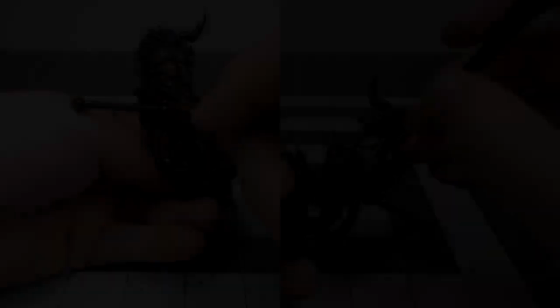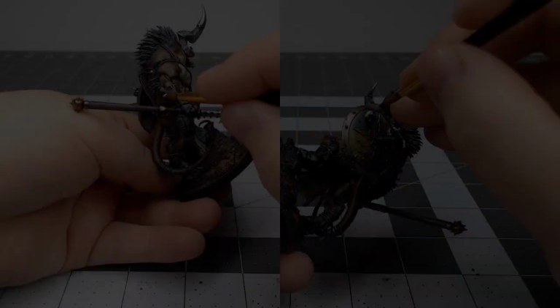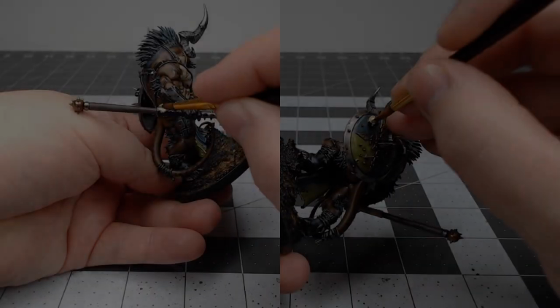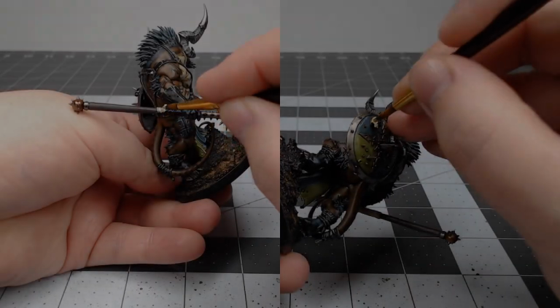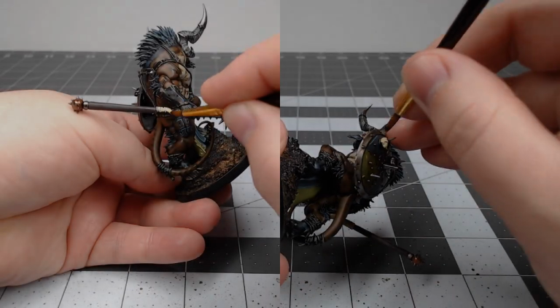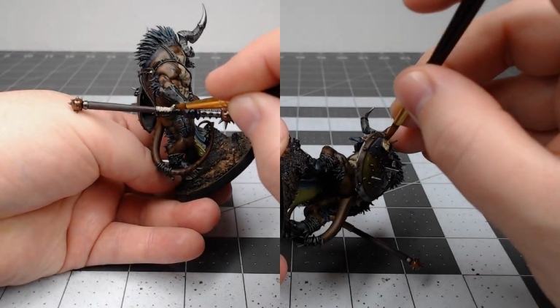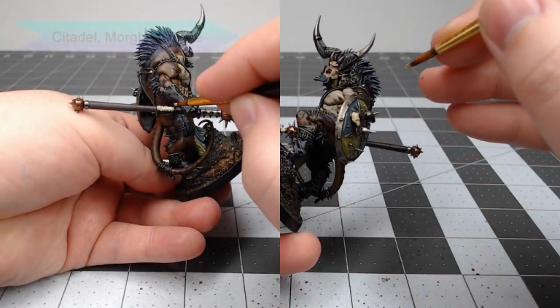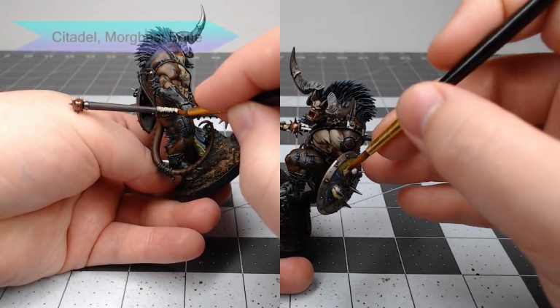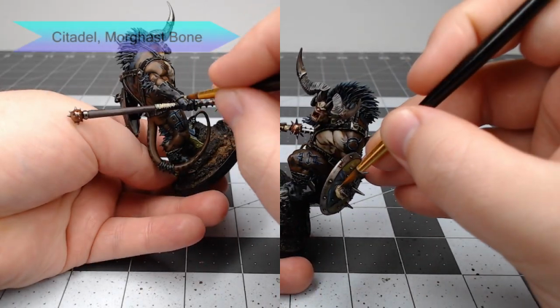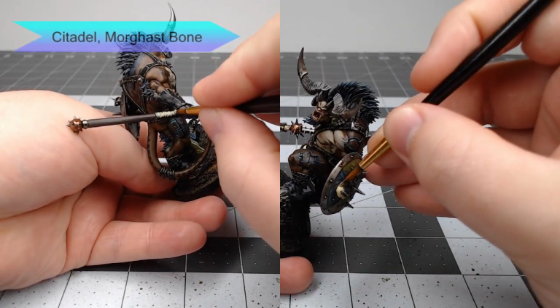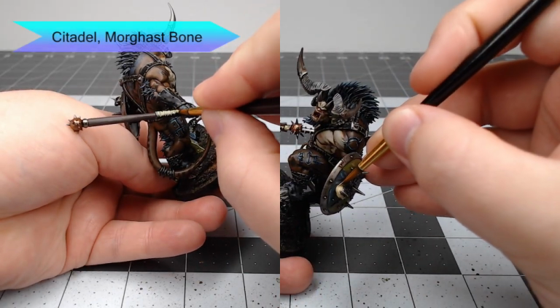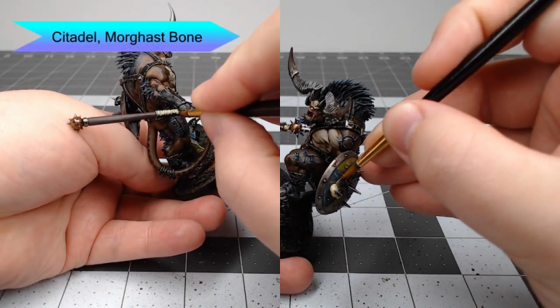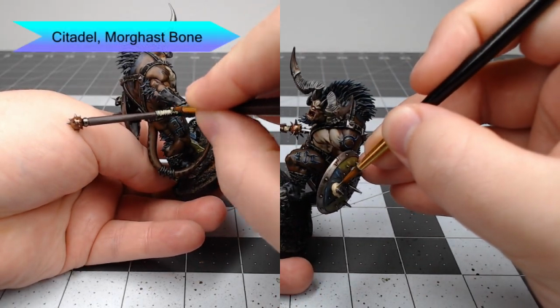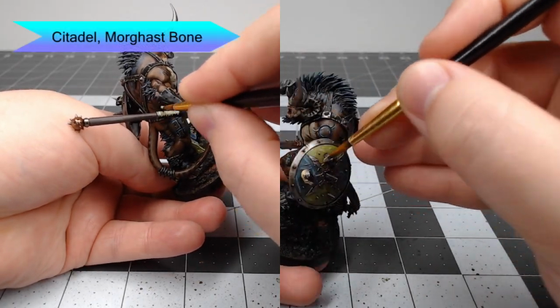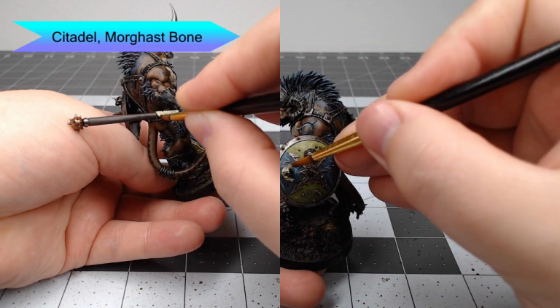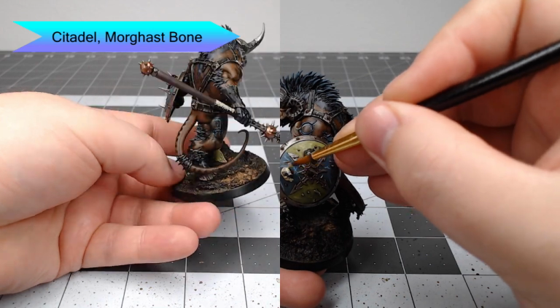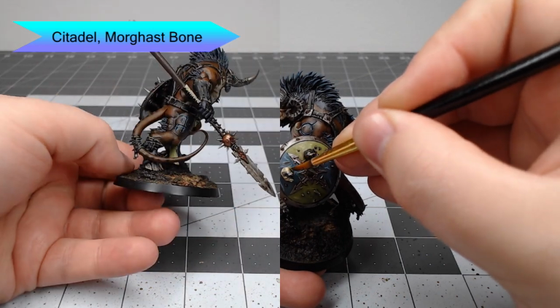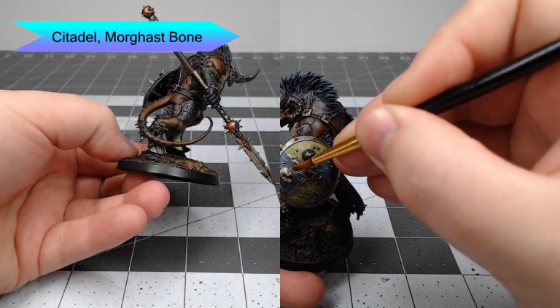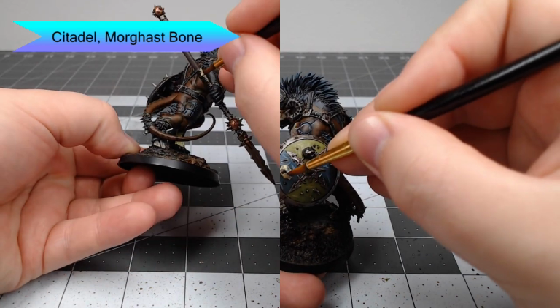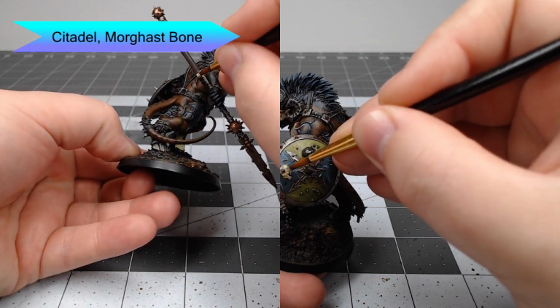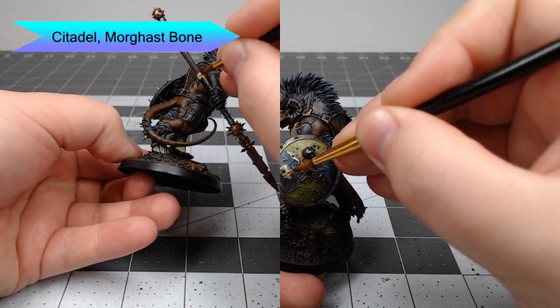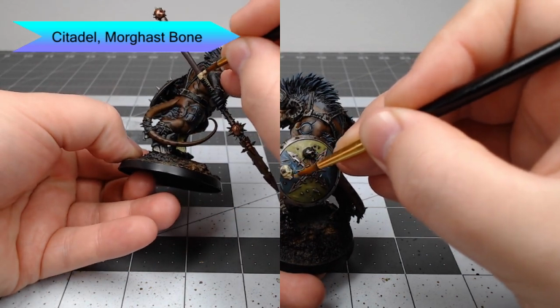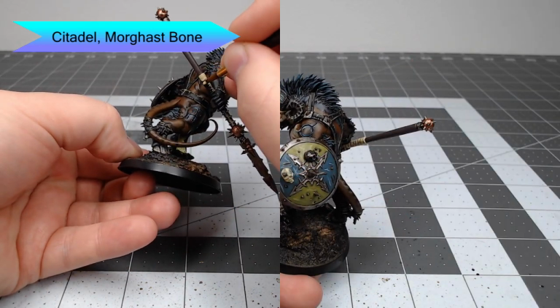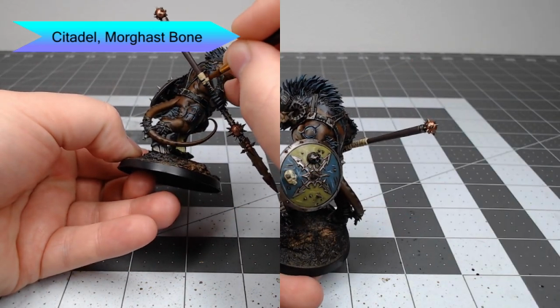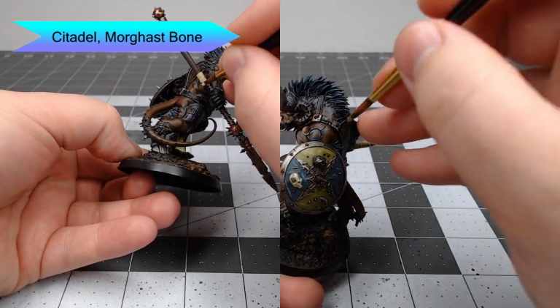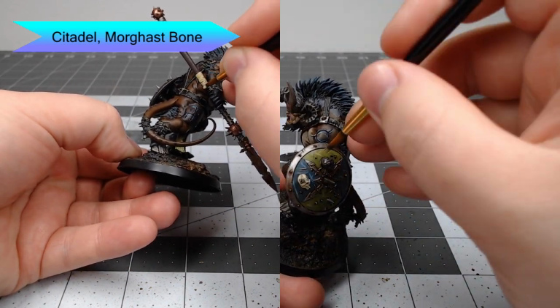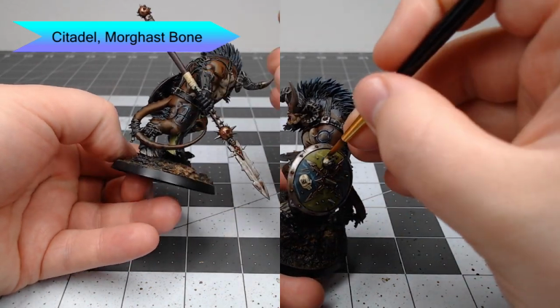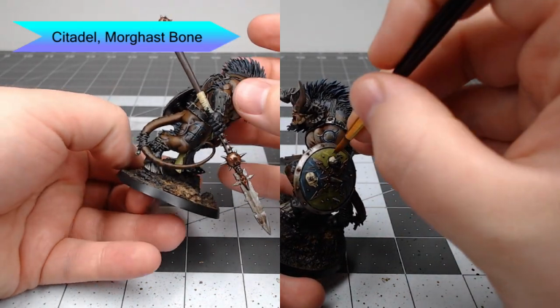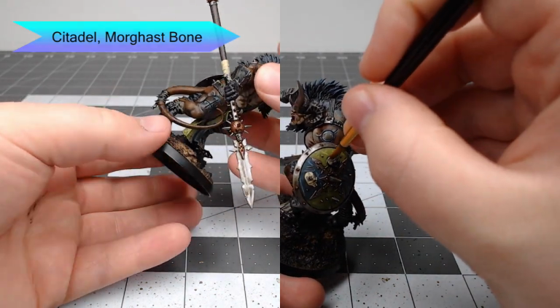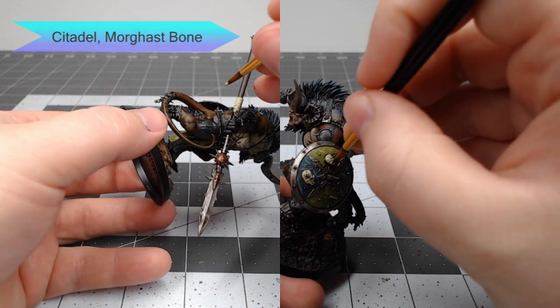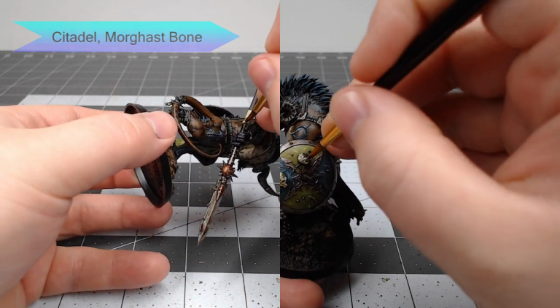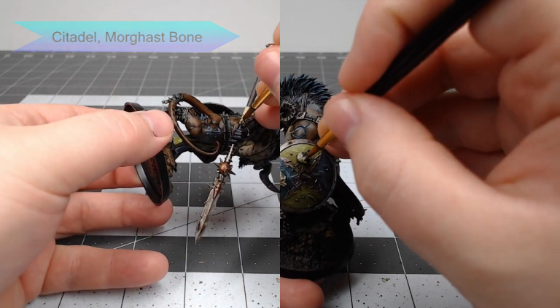Next we're going to take Morghast Bone and use this to paint the skulls on the shield as well as the handle wrap on the spear, and any other spots where there are bone, teeth, or any sort of details like that on the model.